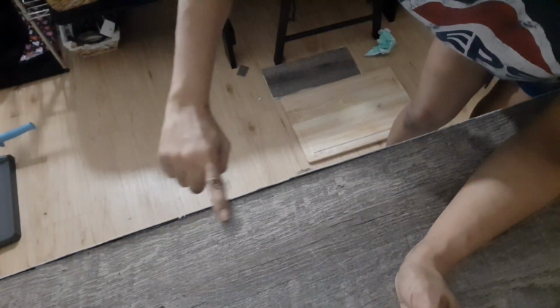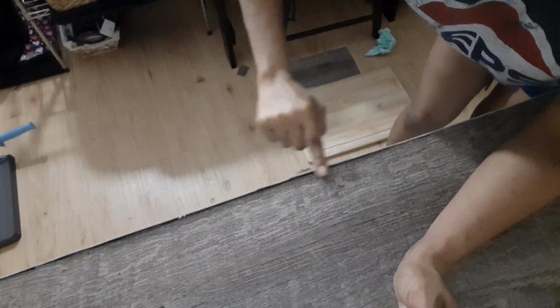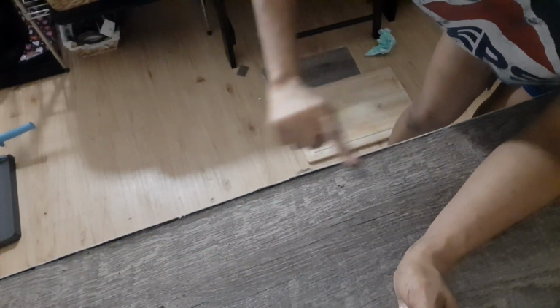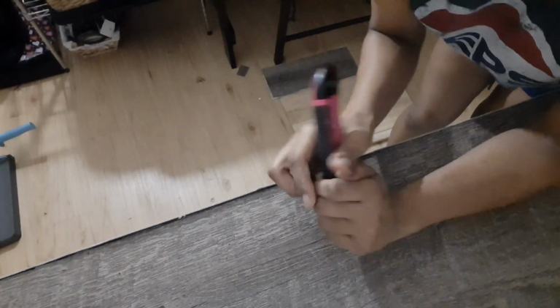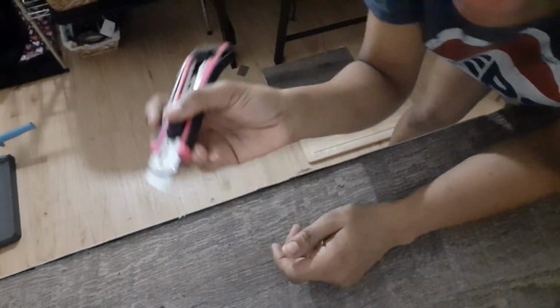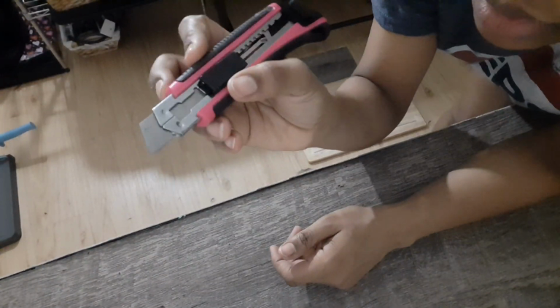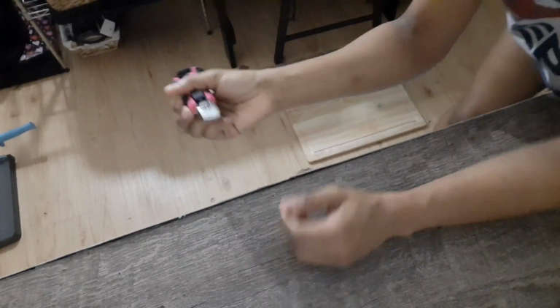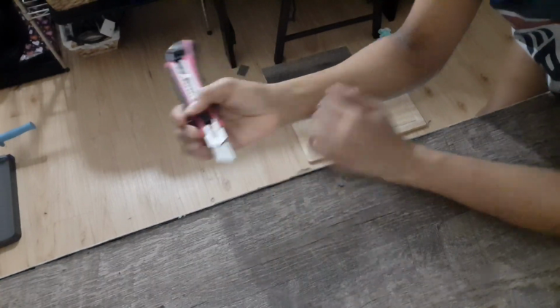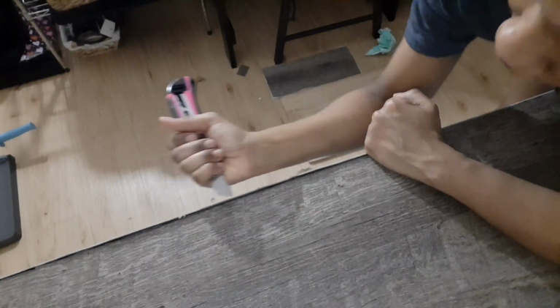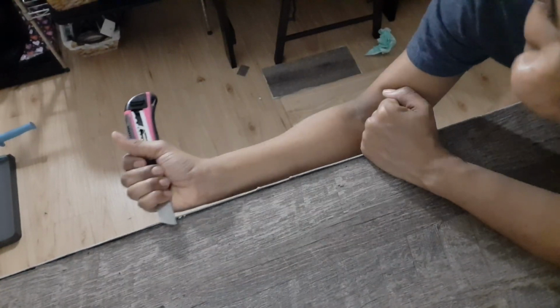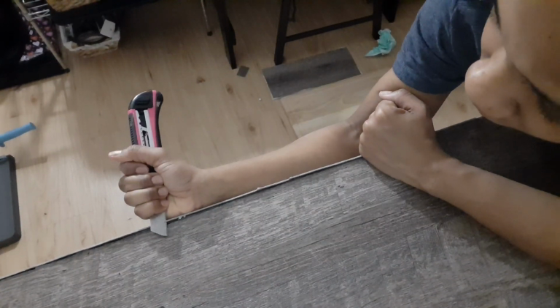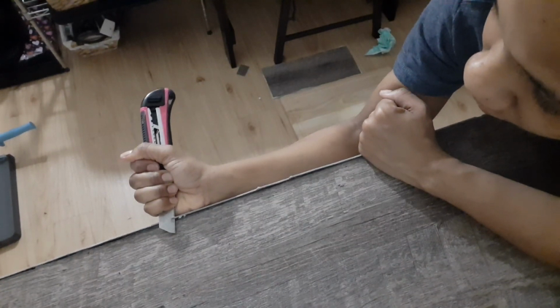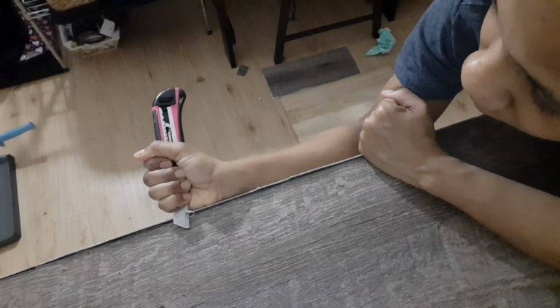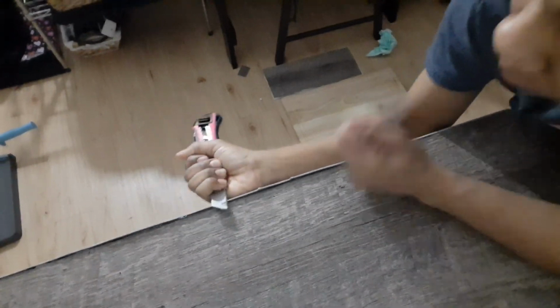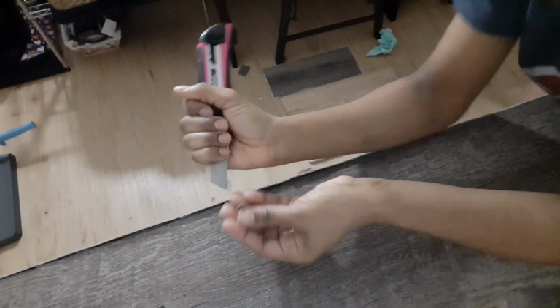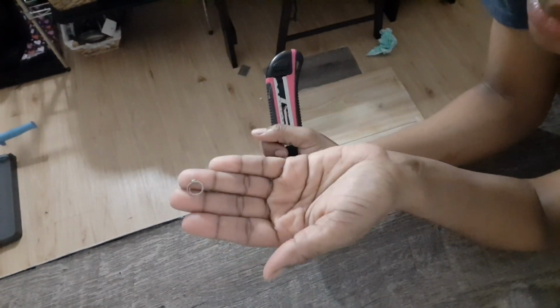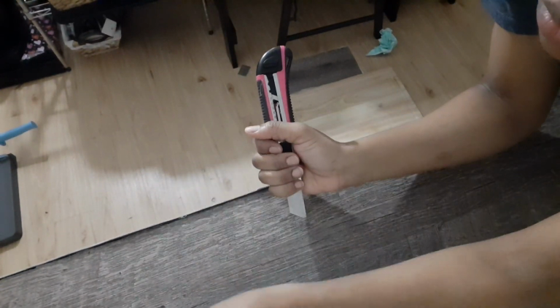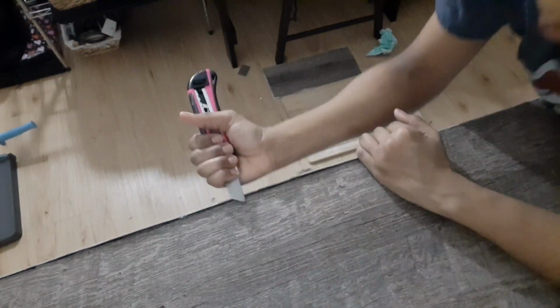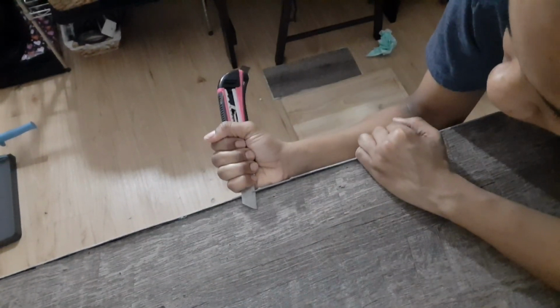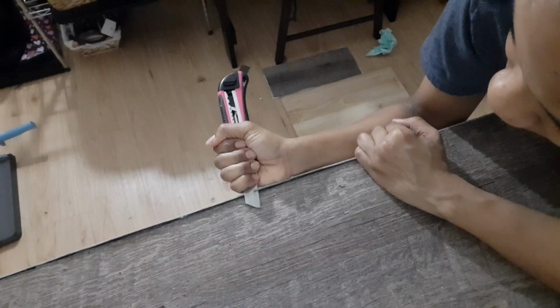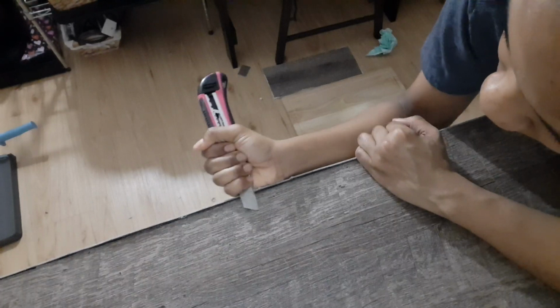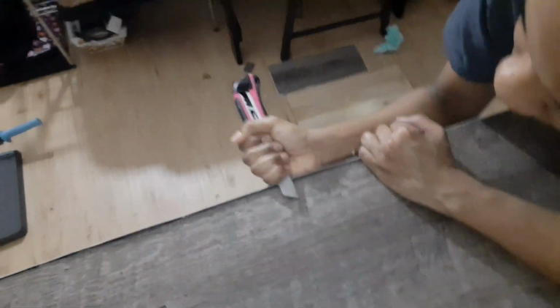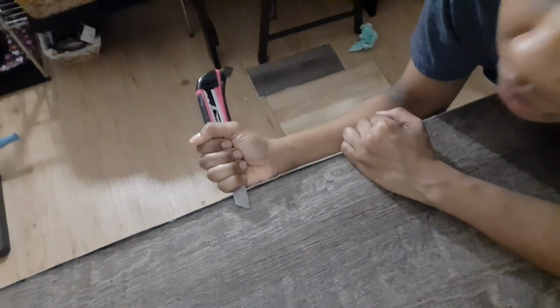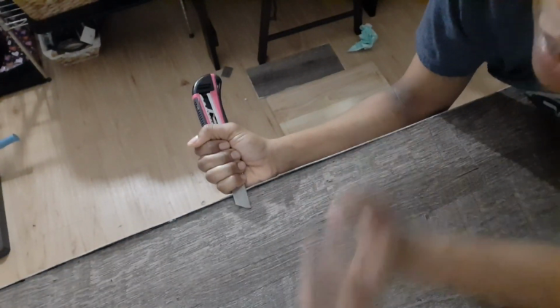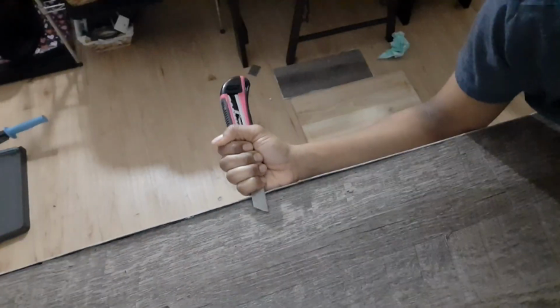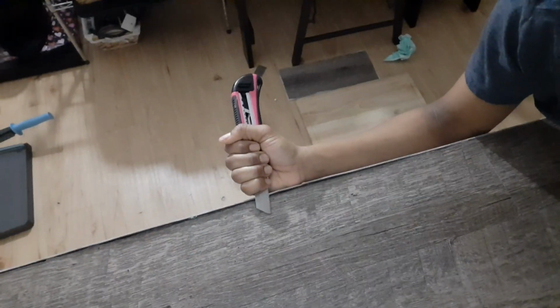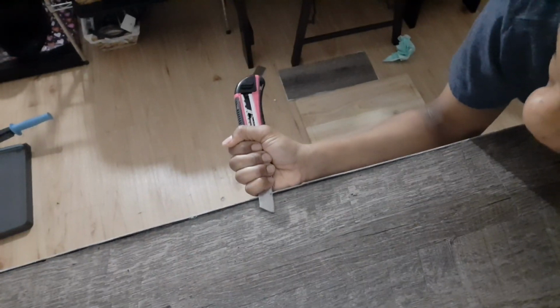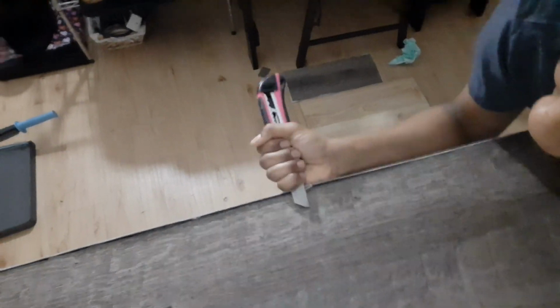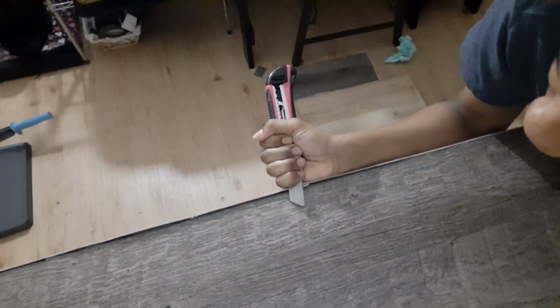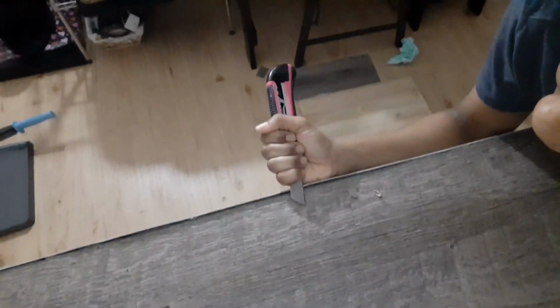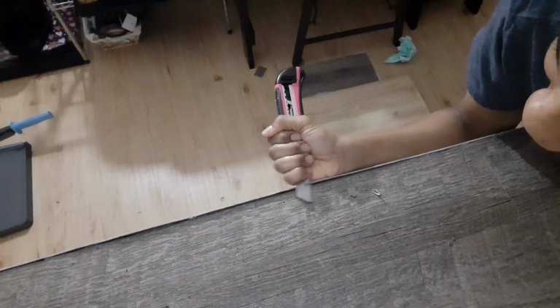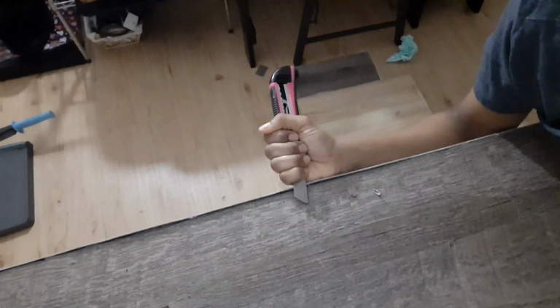I just want to give you guys a bird's eye view of me trying to make it flush. This is on the other side of the shelf, and I am by no means a professional. I made quite a few mistakes, but I just want to show you that you can always find a way to fix it and do better.